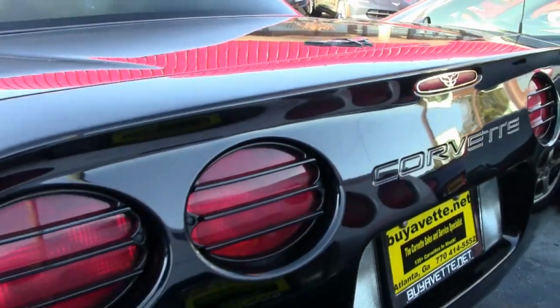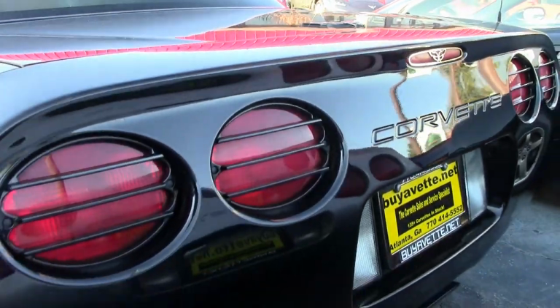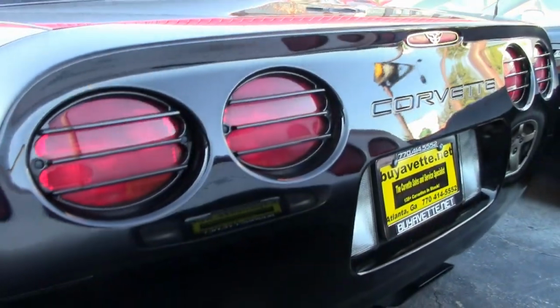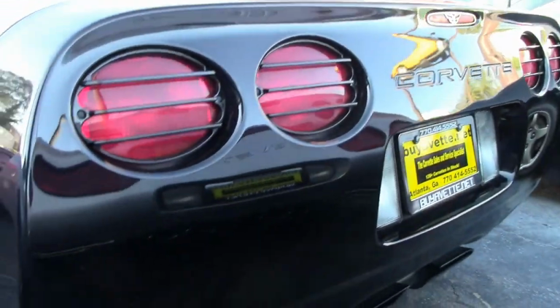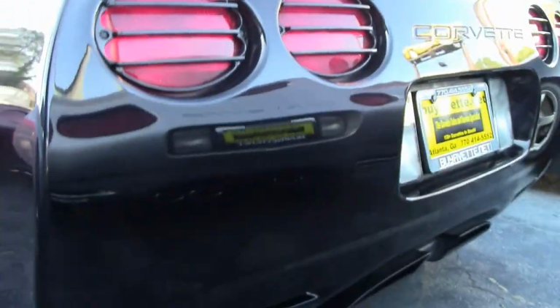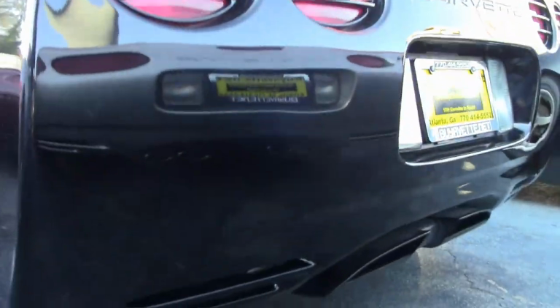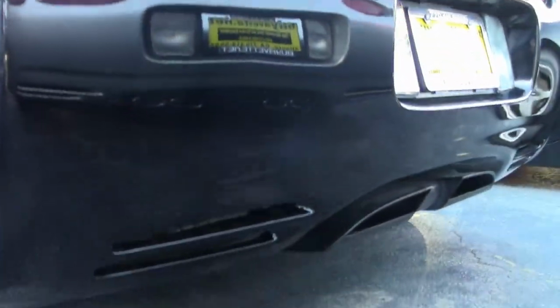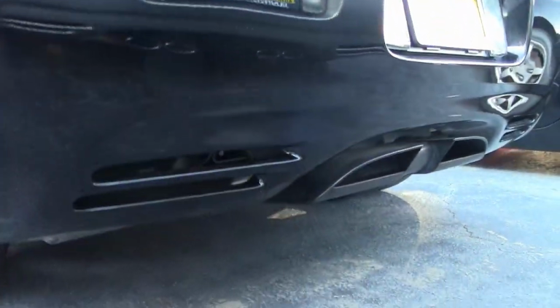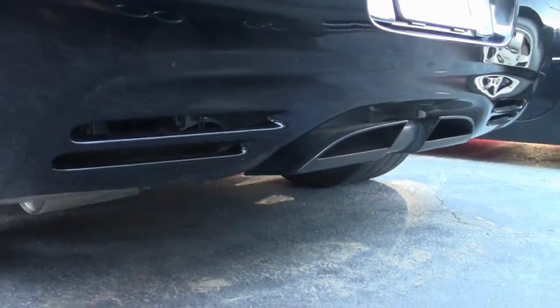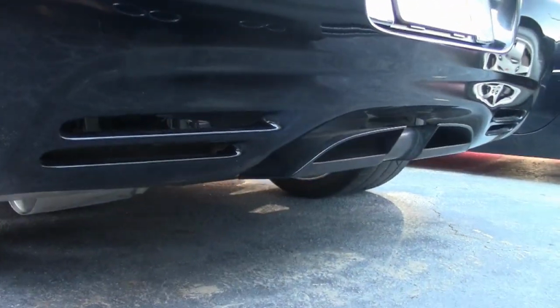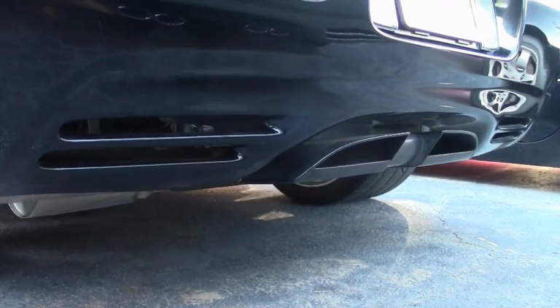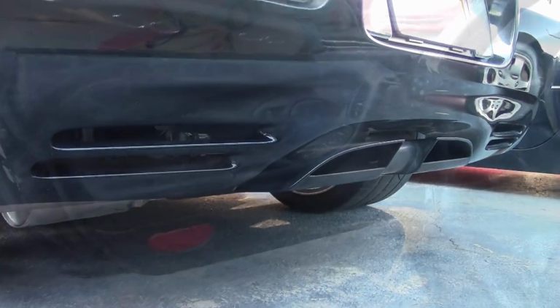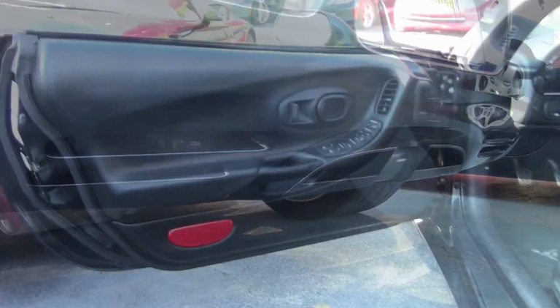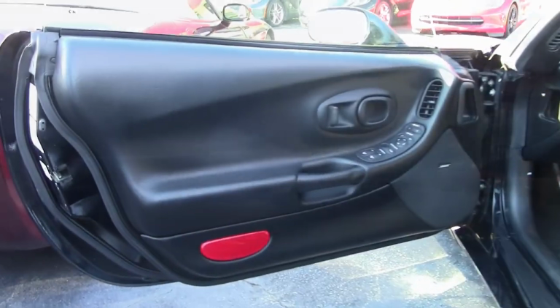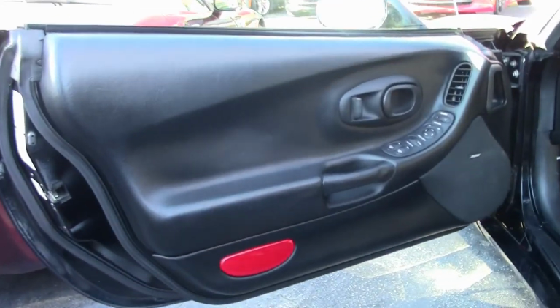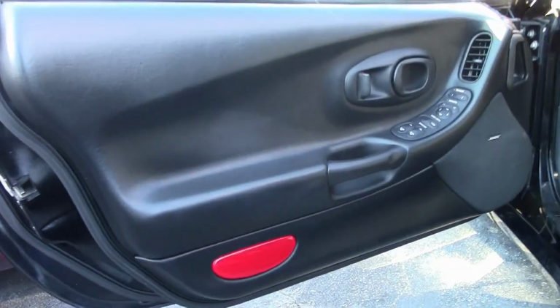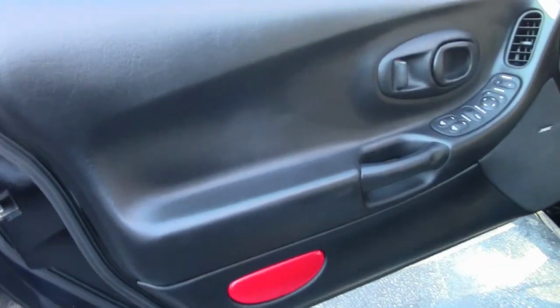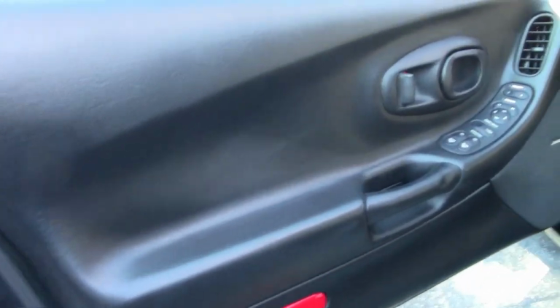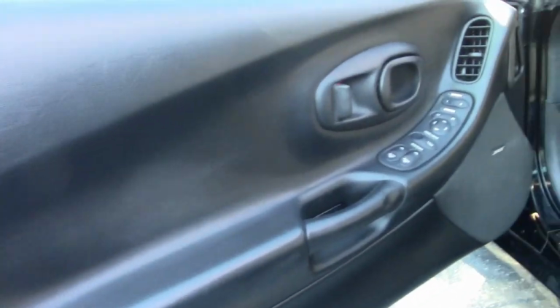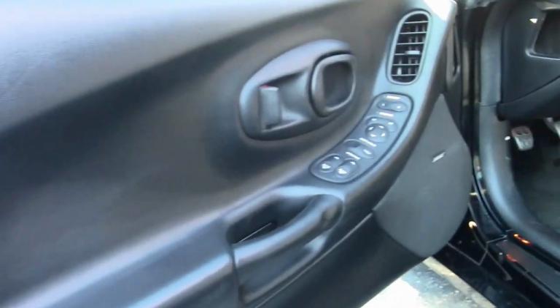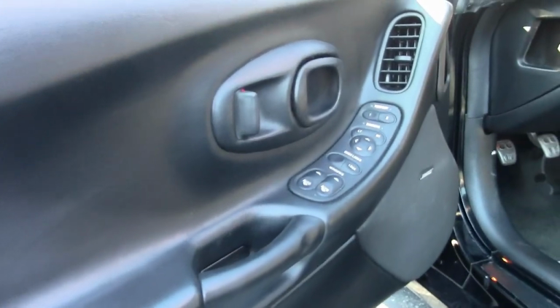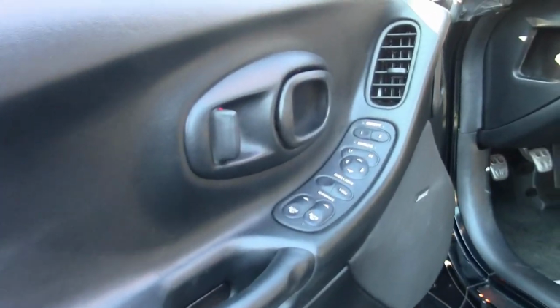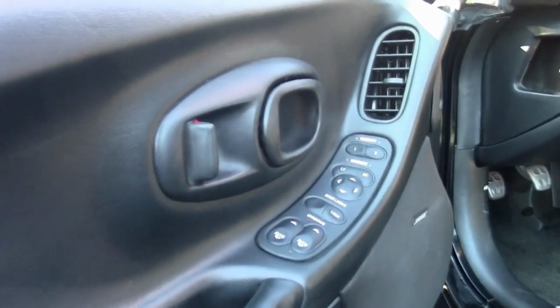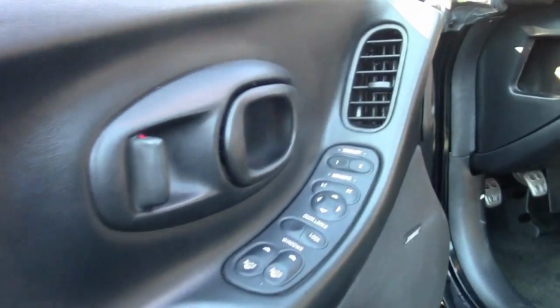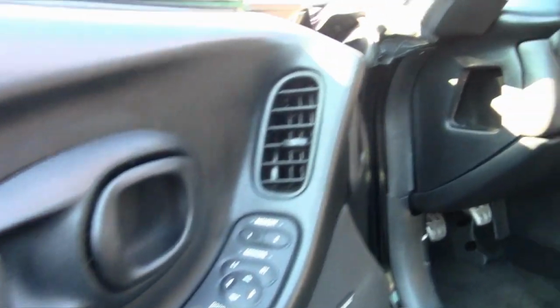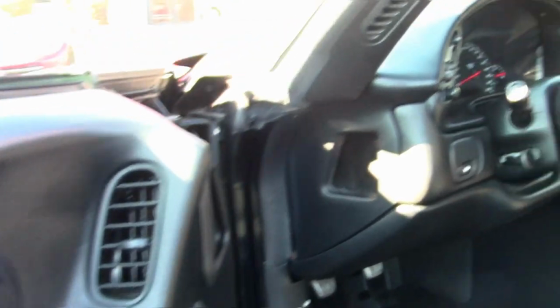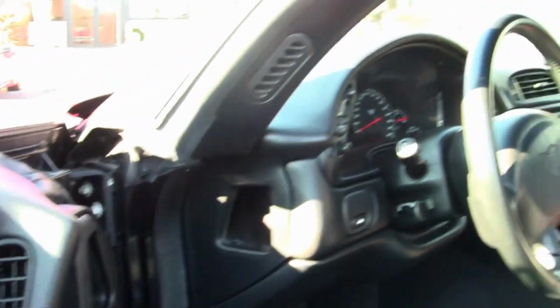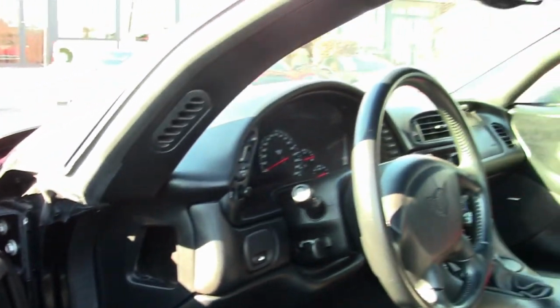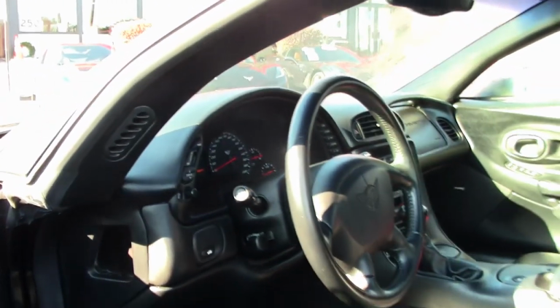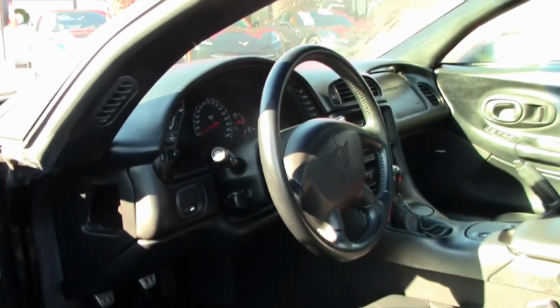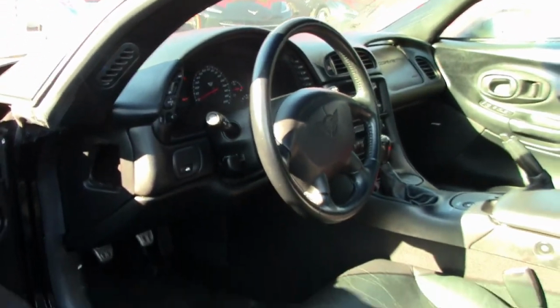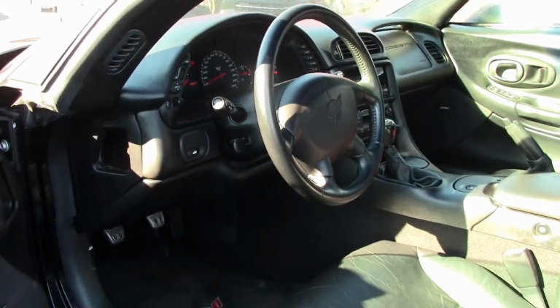It has power driver's seat, power windows, locks — well, everything on this car of course is power. It comes with a clean Carfax and this Z06 shows just 20,044 miles.